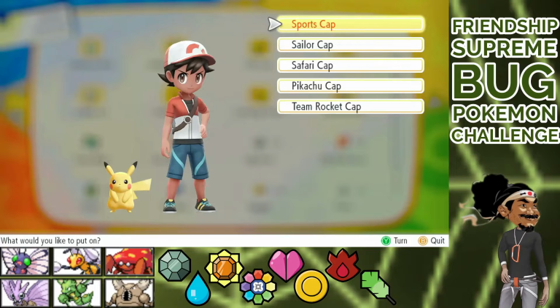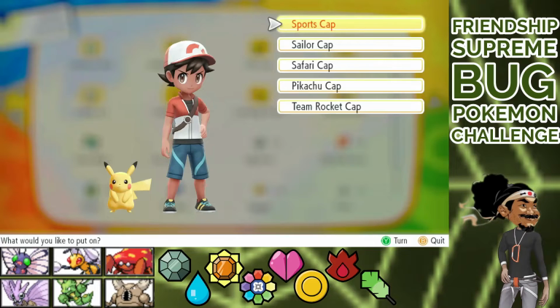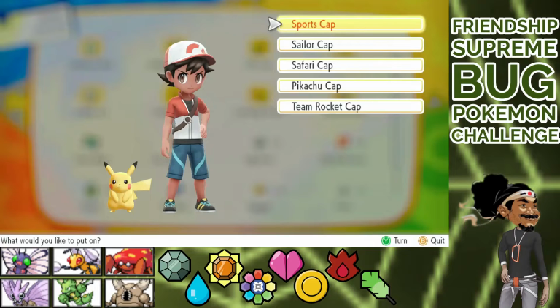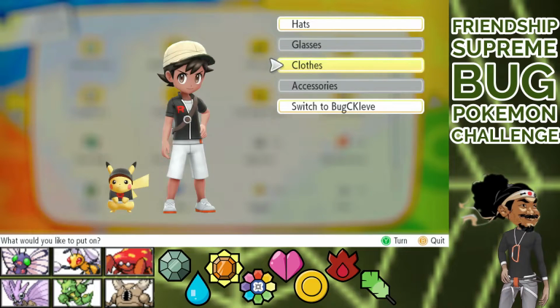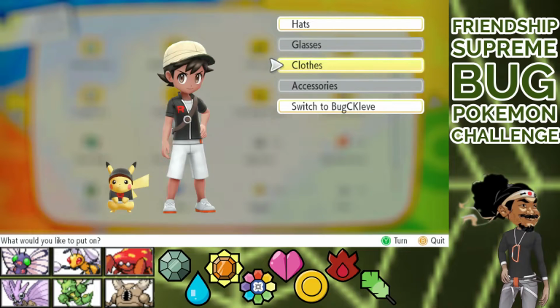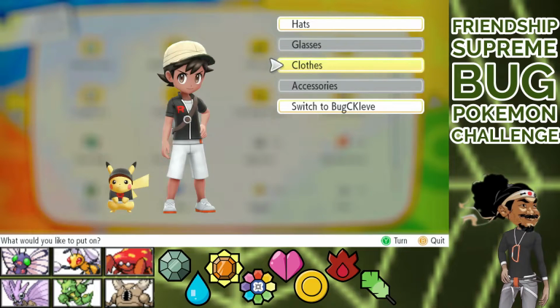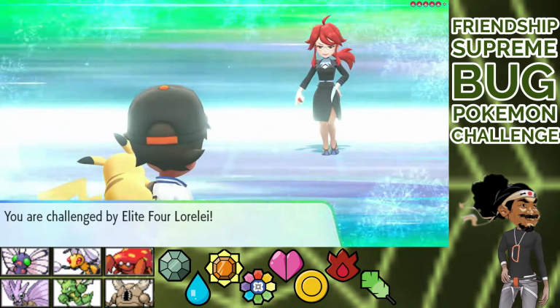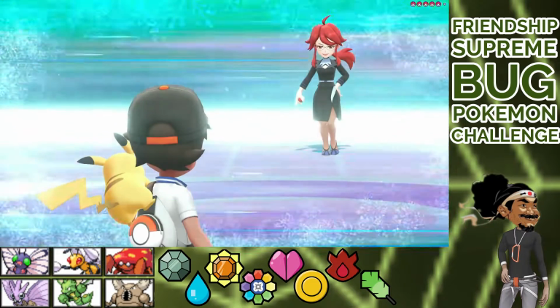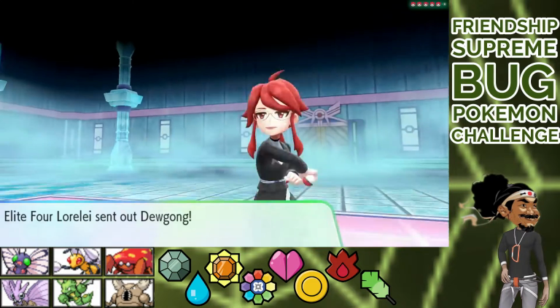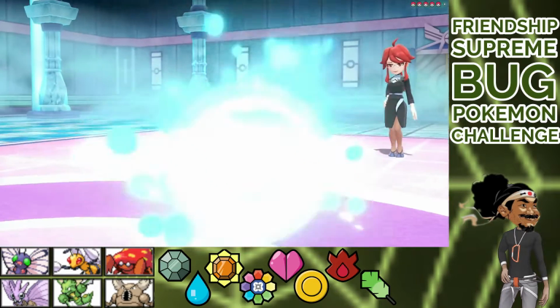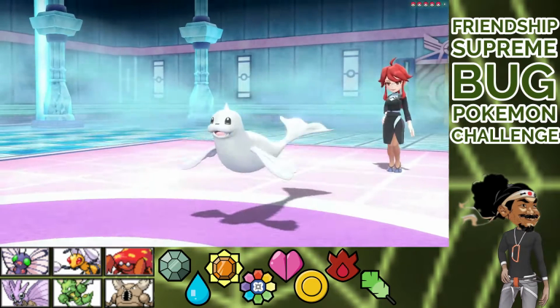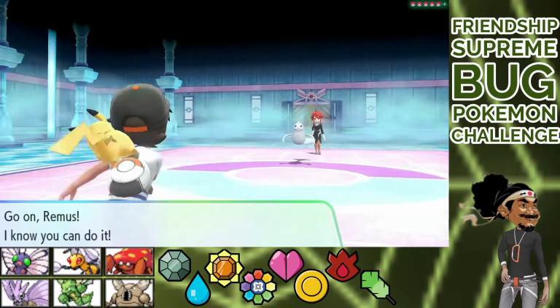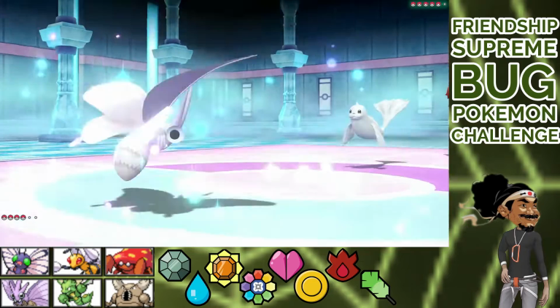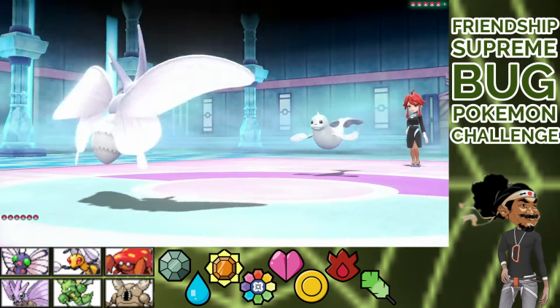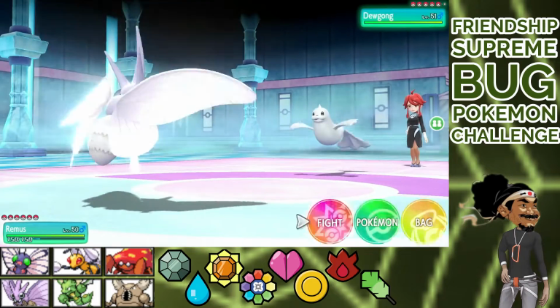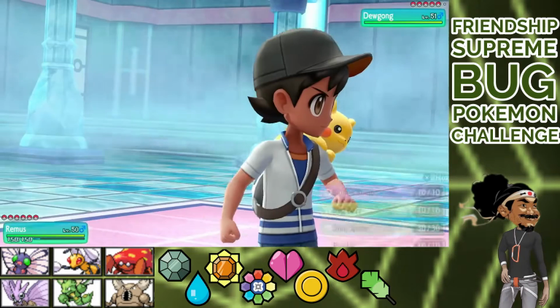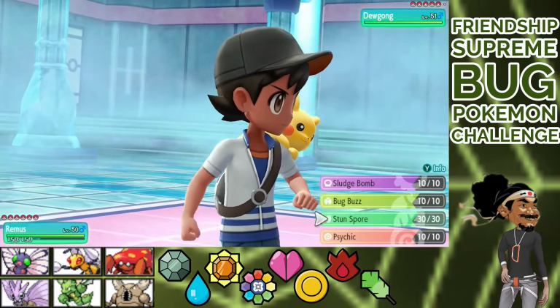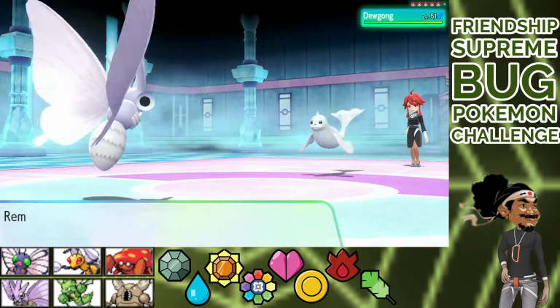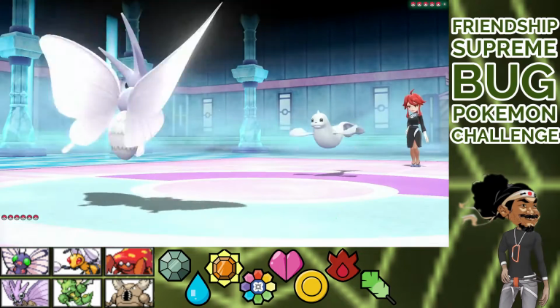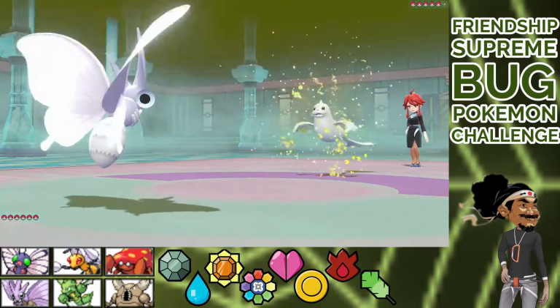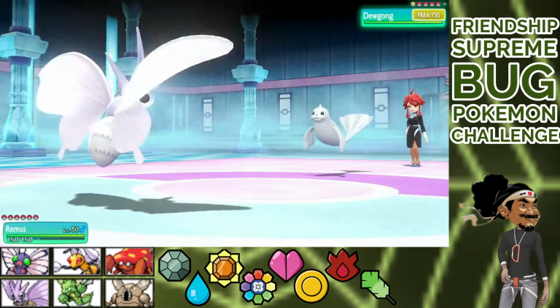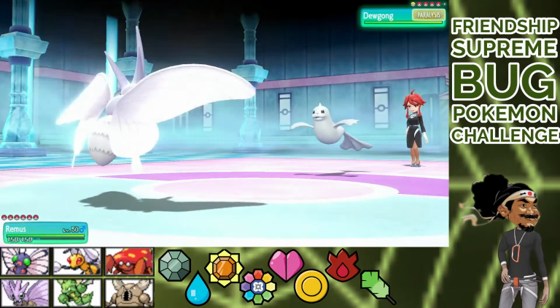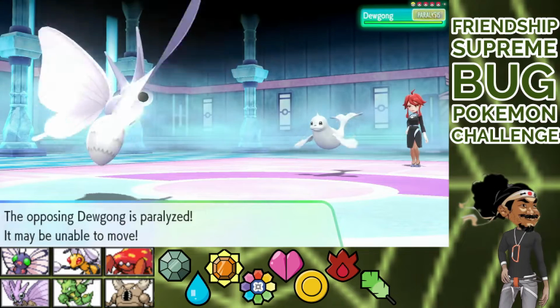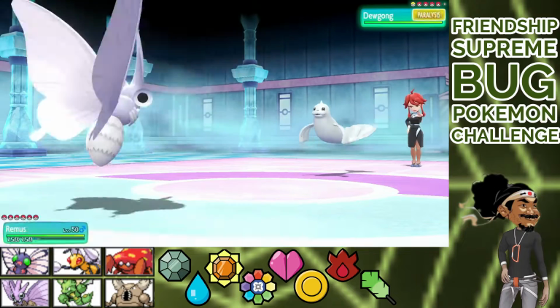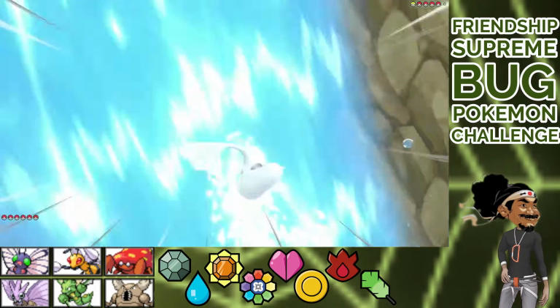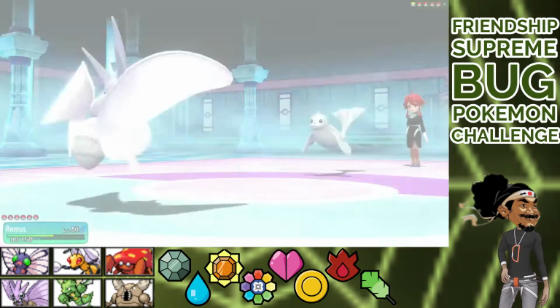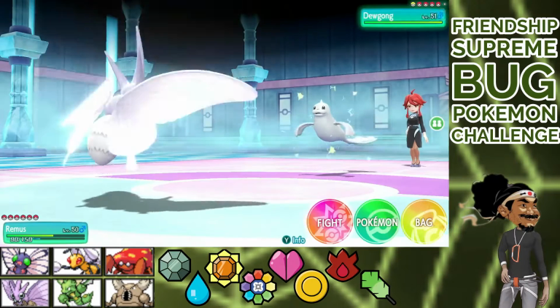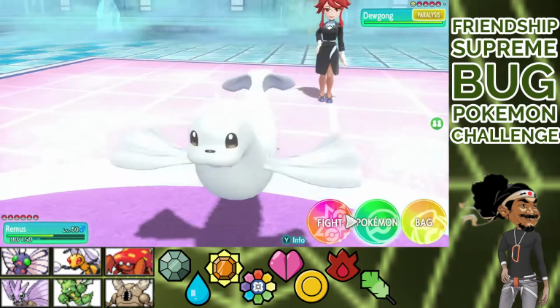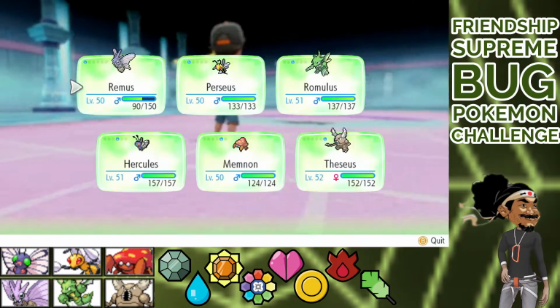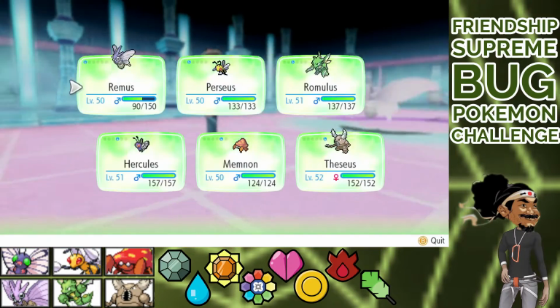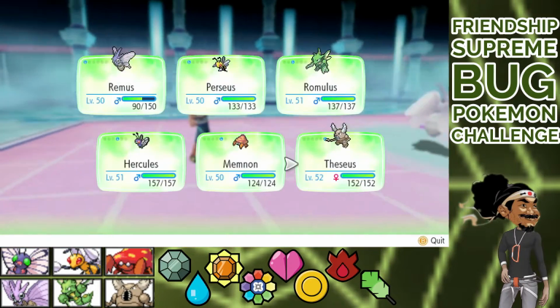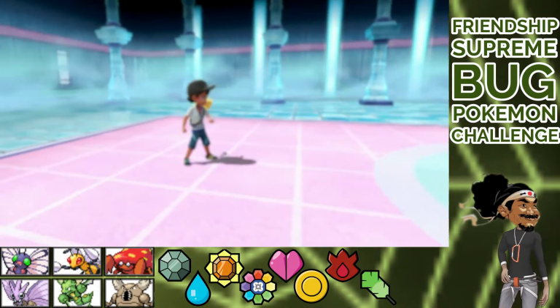We head into the Elite Four. Keep in mind there is no leveling too high, as we can only level by battle — no items to buy either. So we fight everyone. Dewgong is Lorelei's start and we go Remus. Stun Spore gets a URI Paralyze and Waterfall takes half. We switch to Theseus.